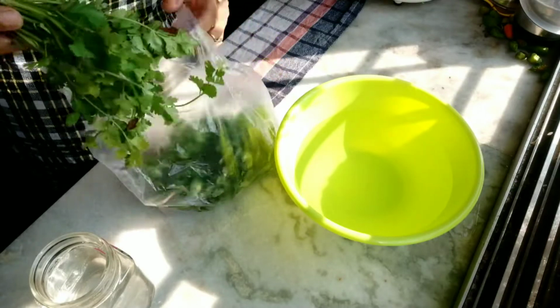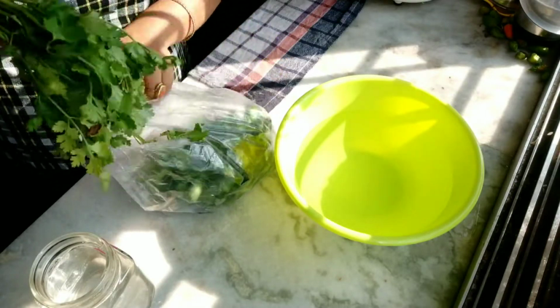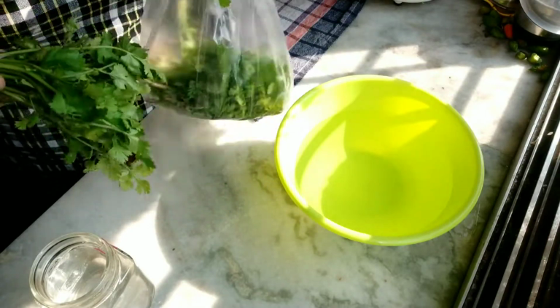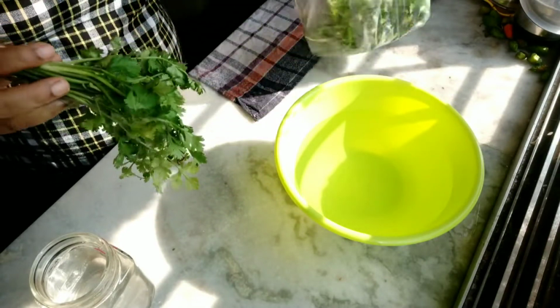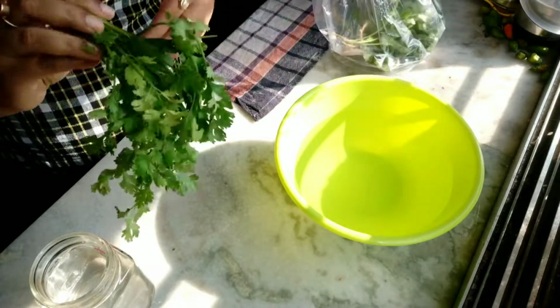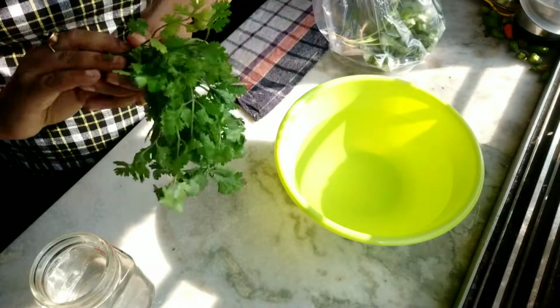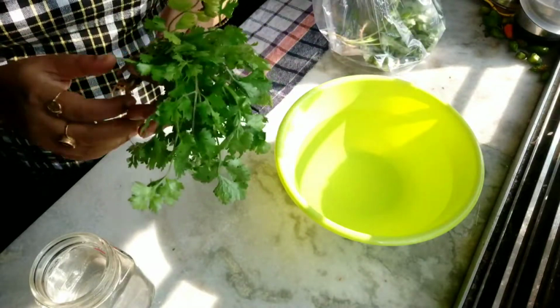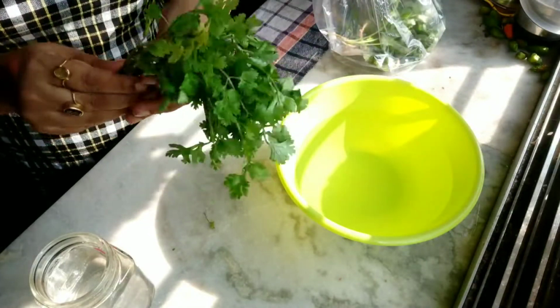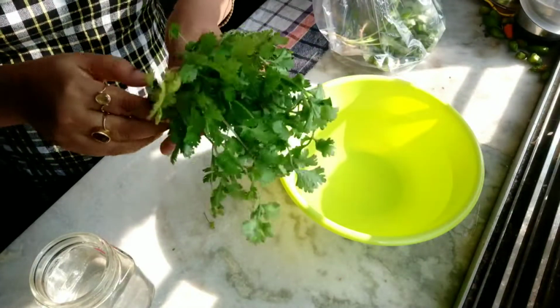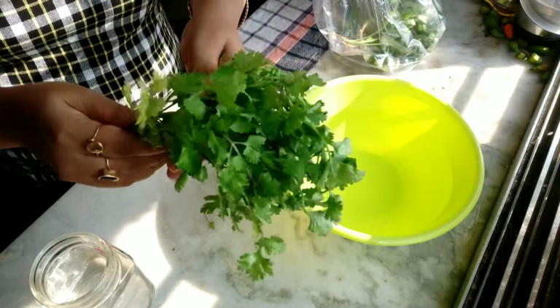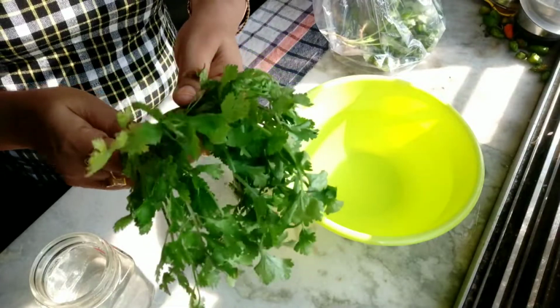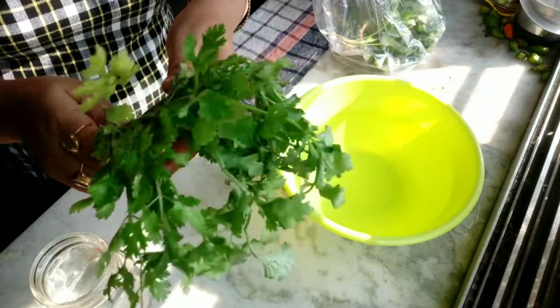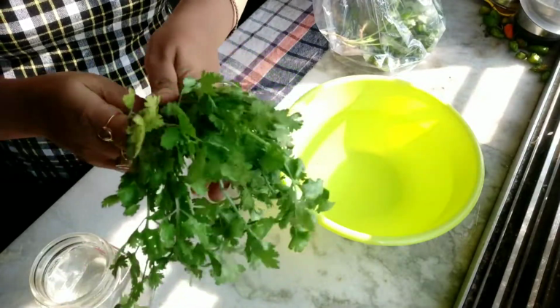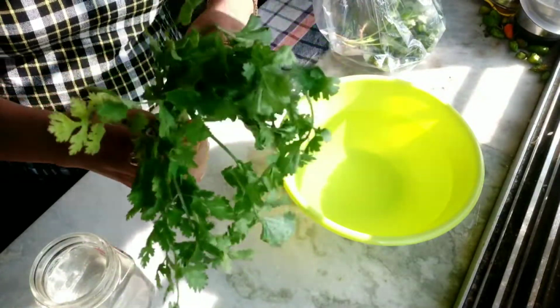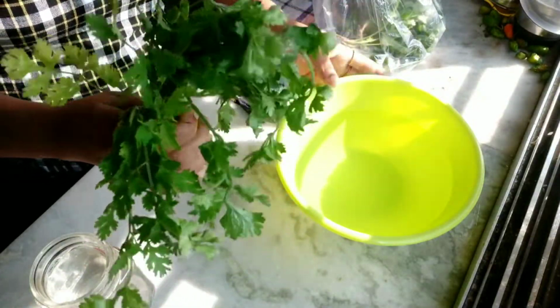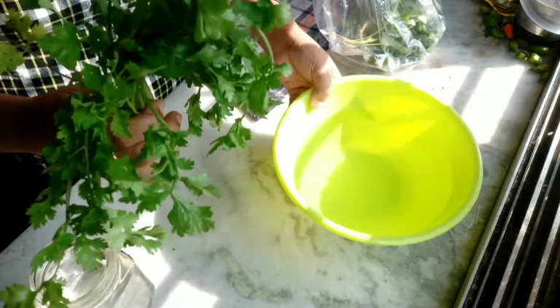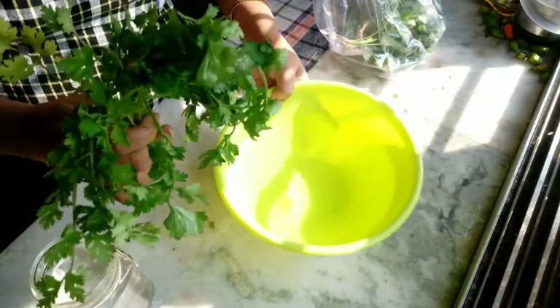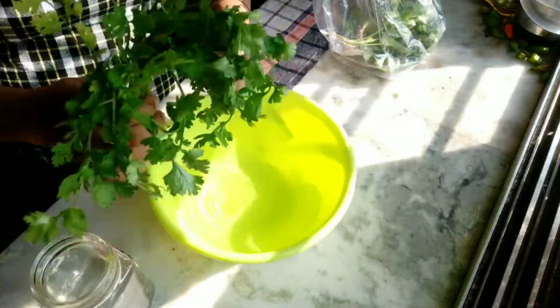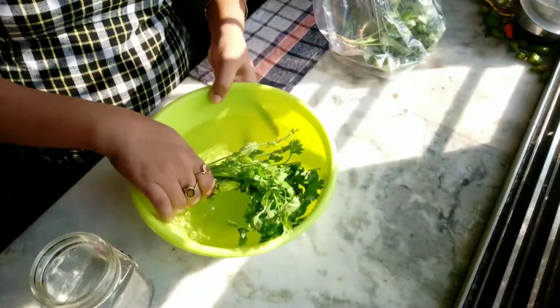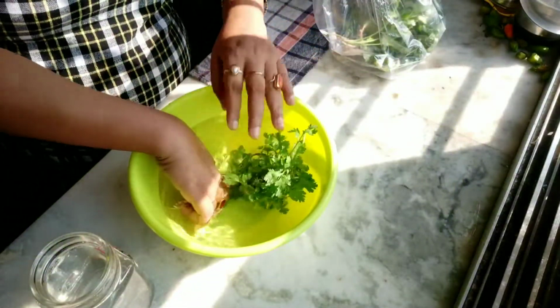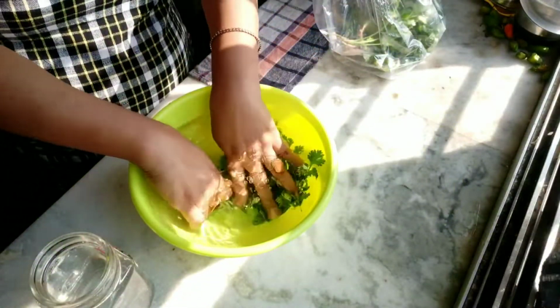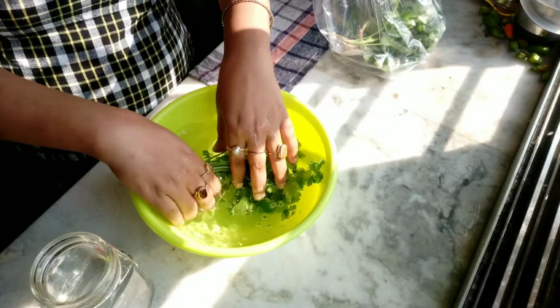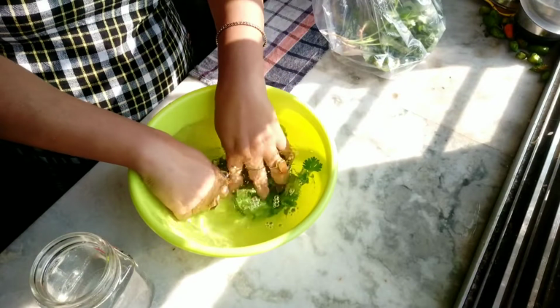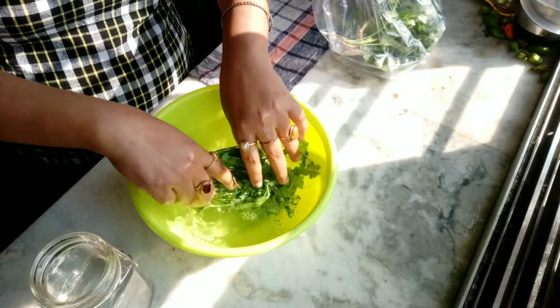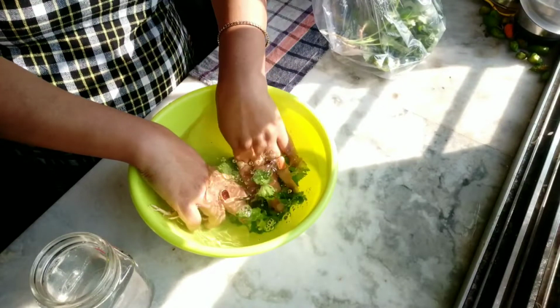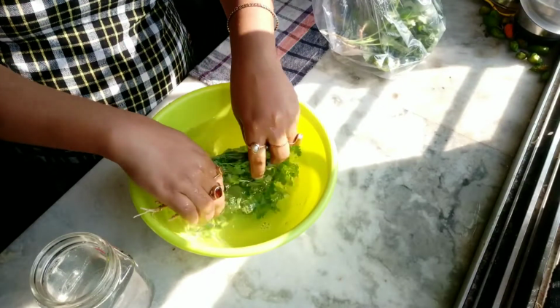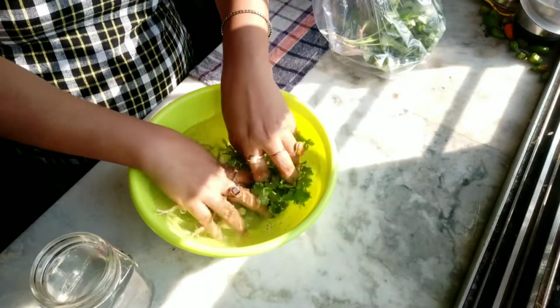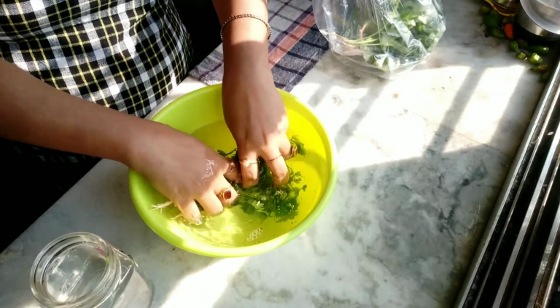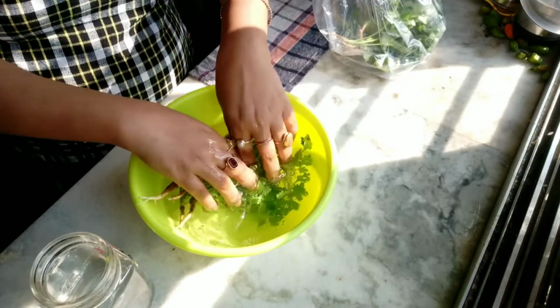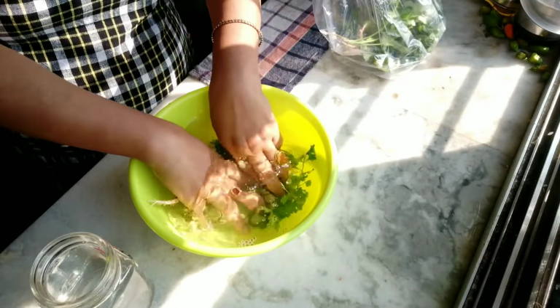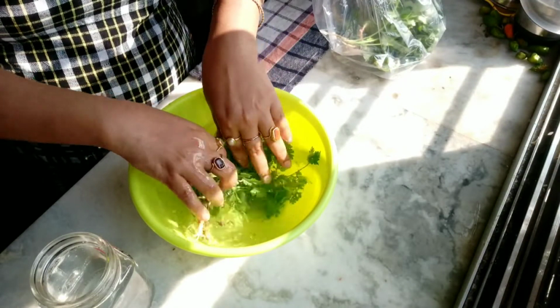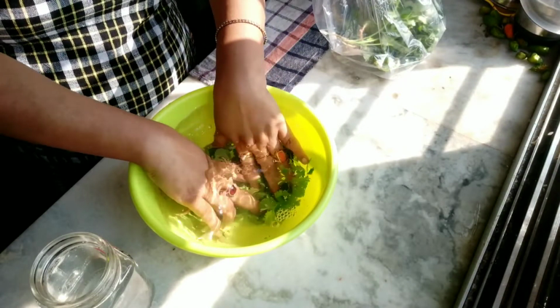So first, take the coriander leaves. First of all, wash them properly with plain normal water.